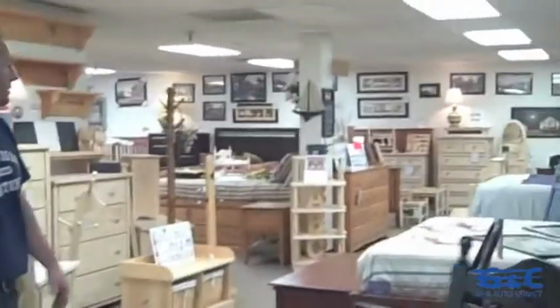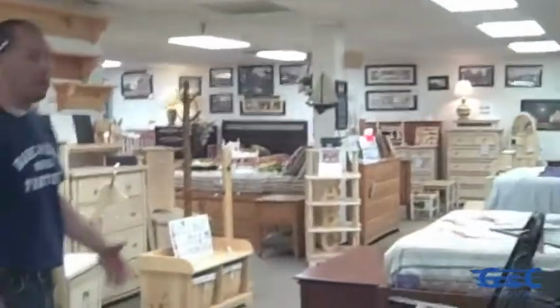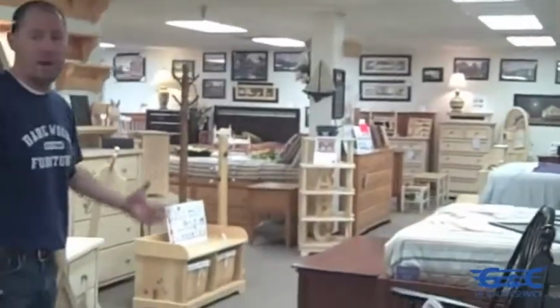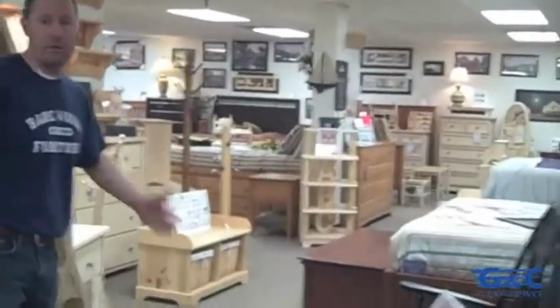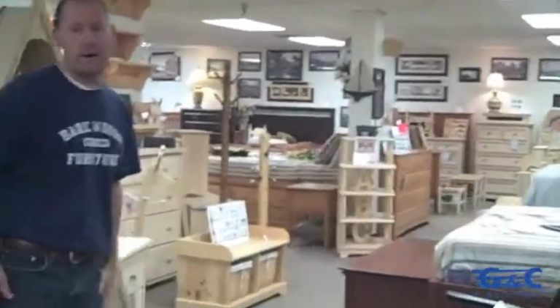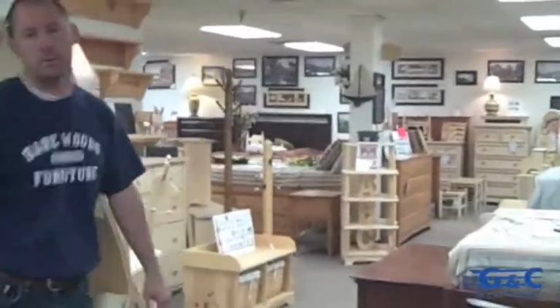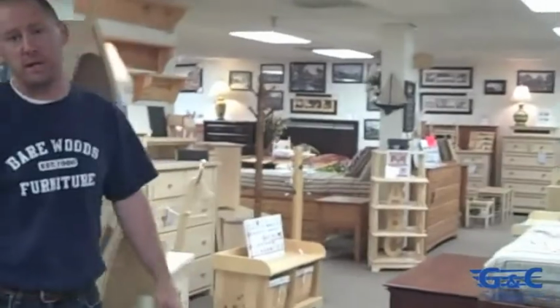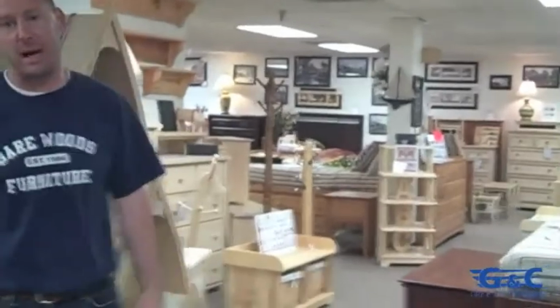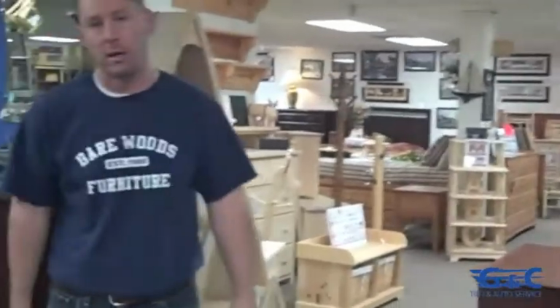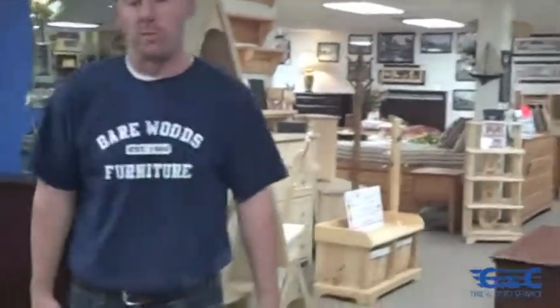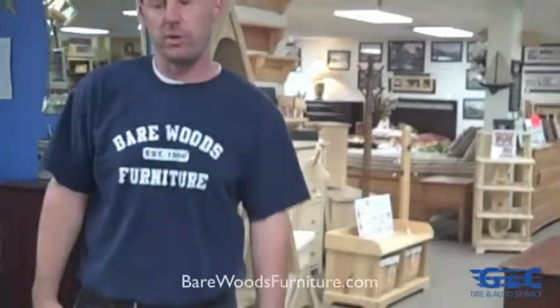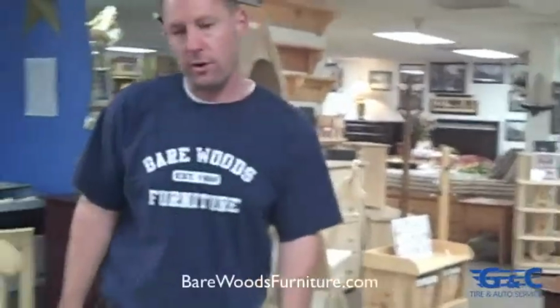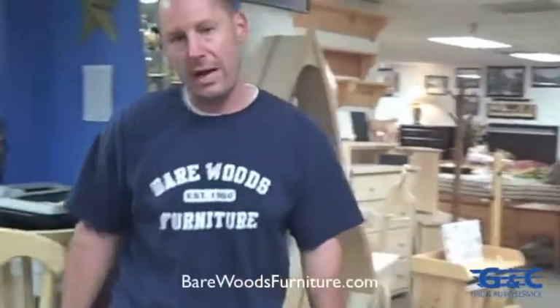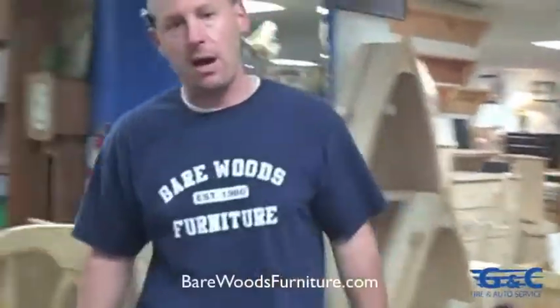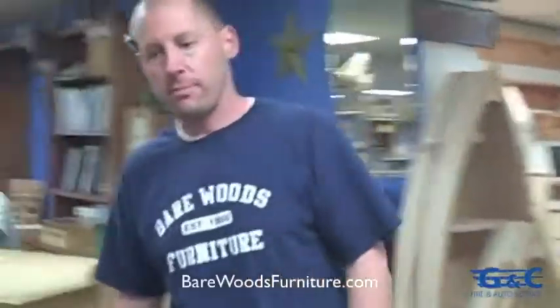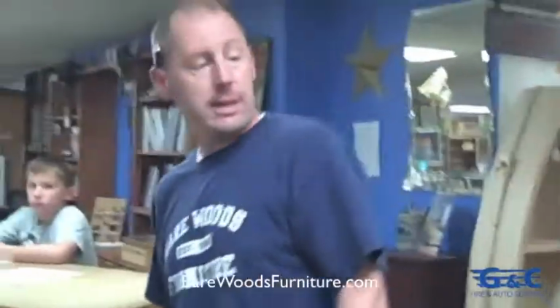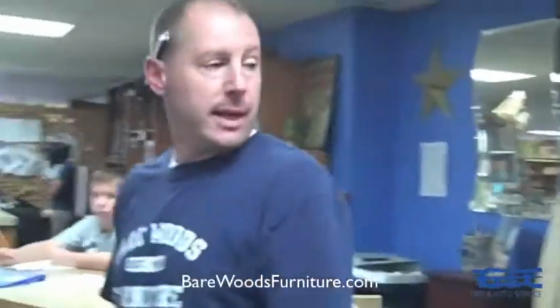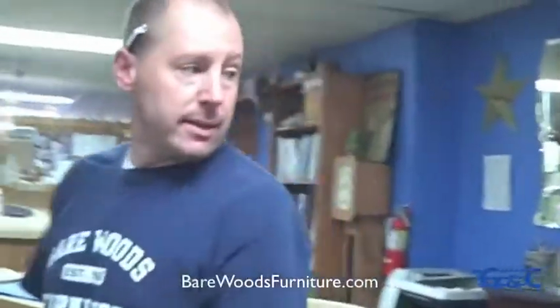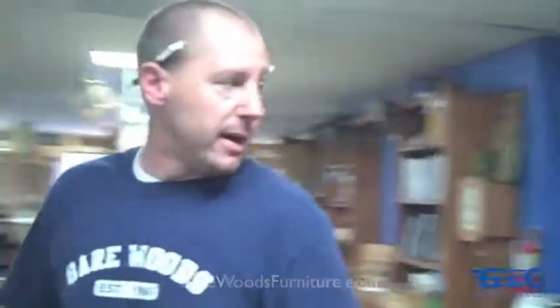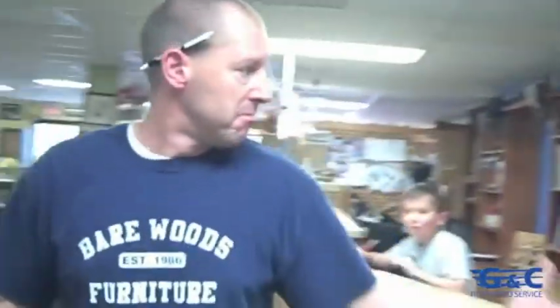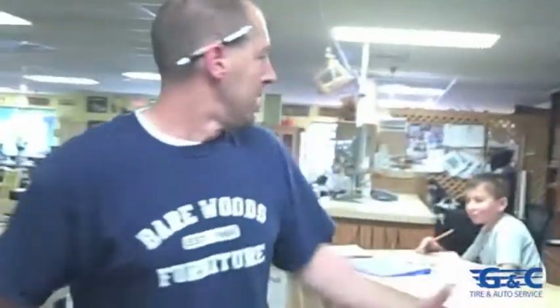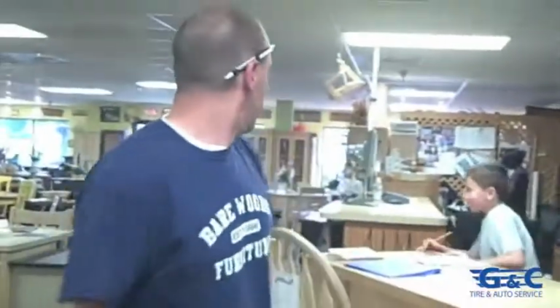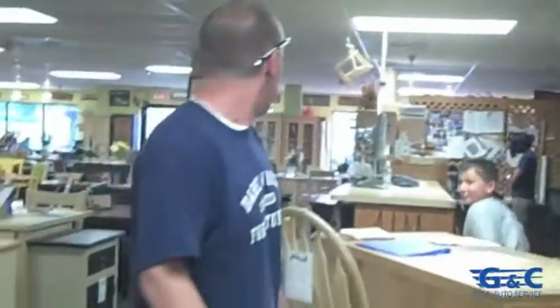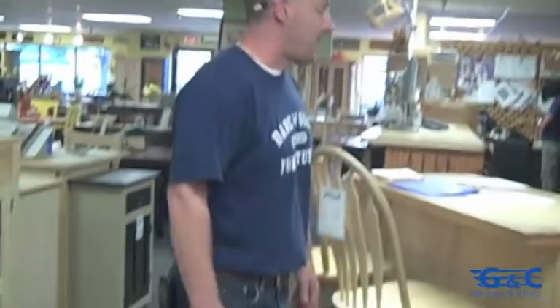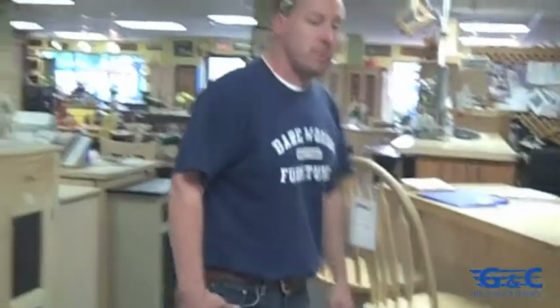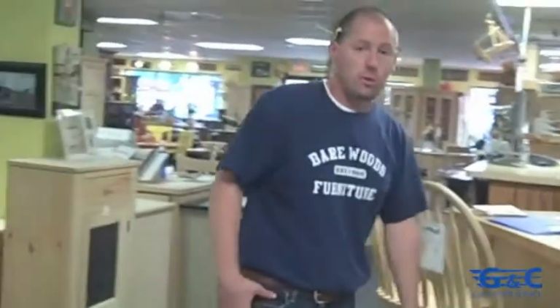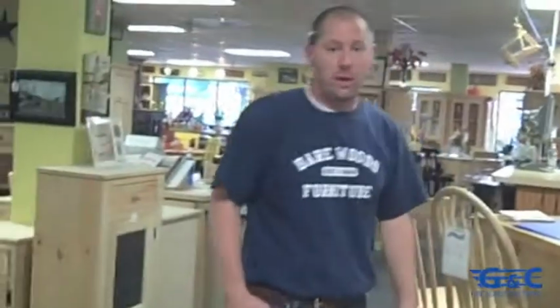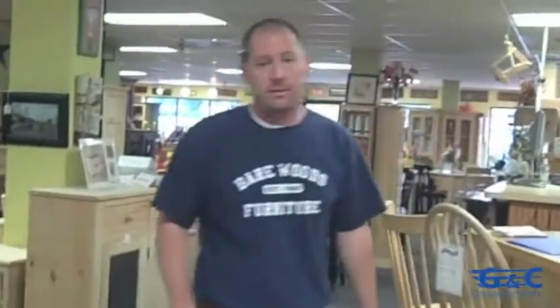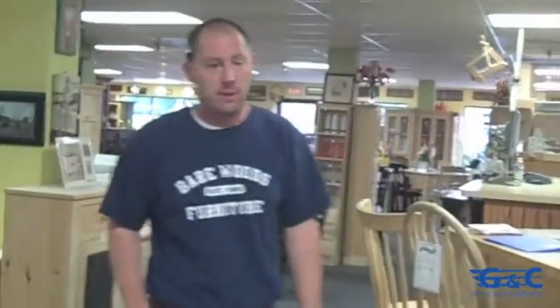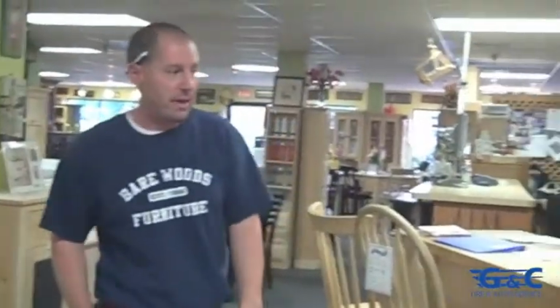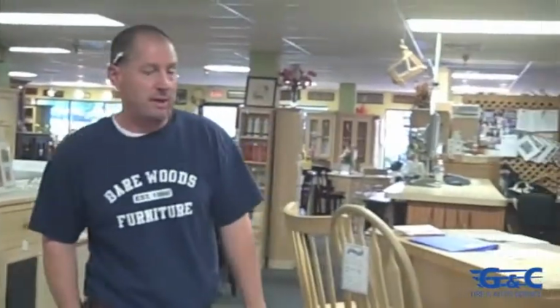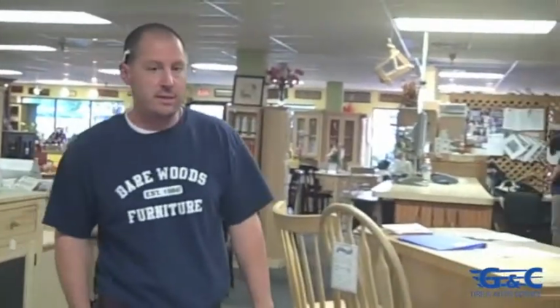So have a look around, check us out — barewoodsfurniture.com. It's a cool place. We have a lot of fun here.